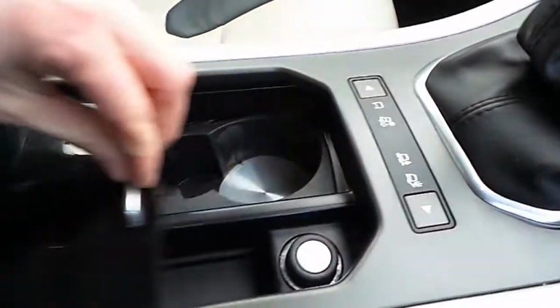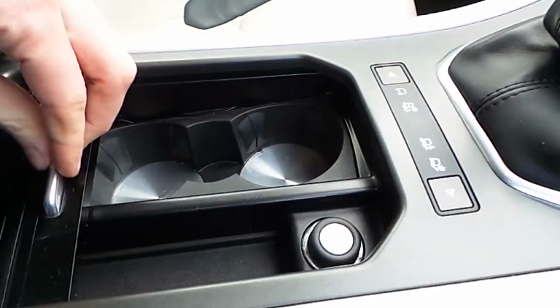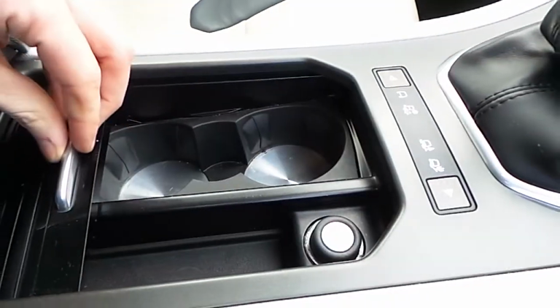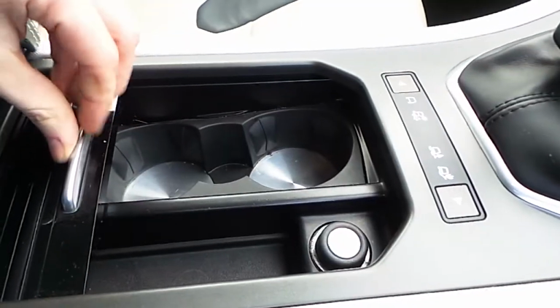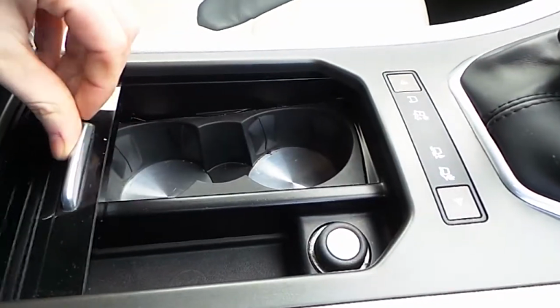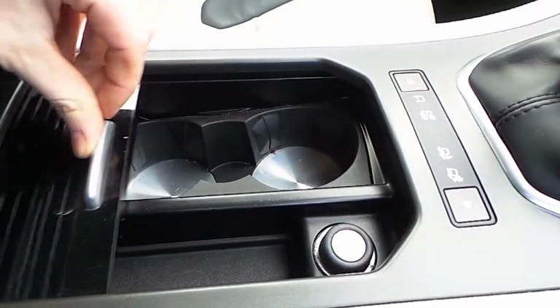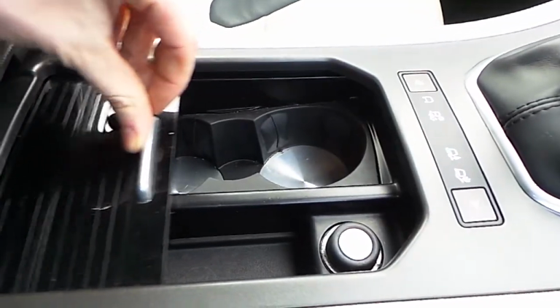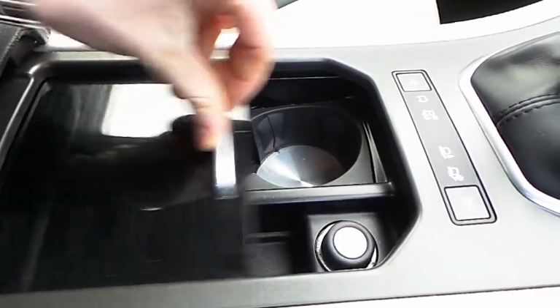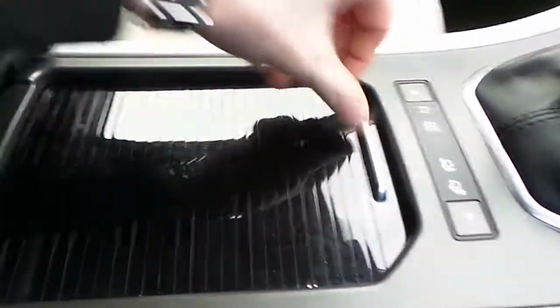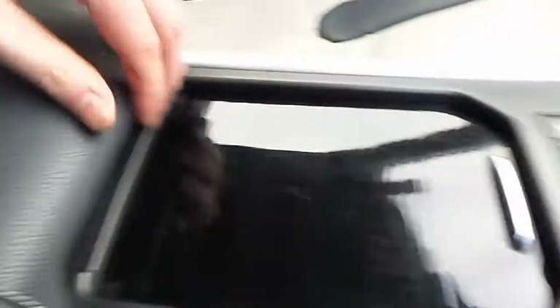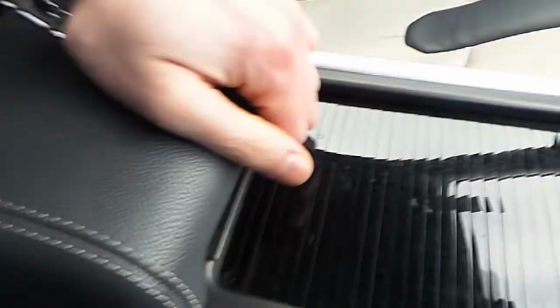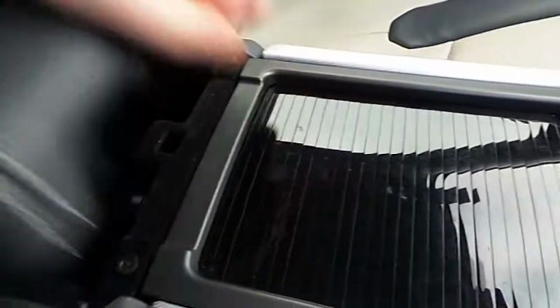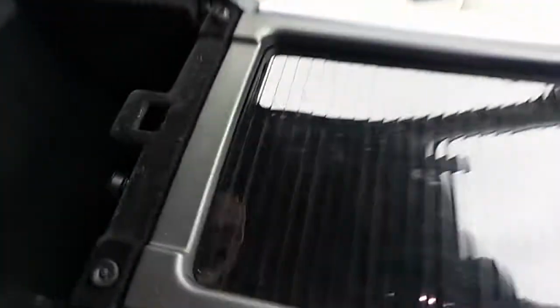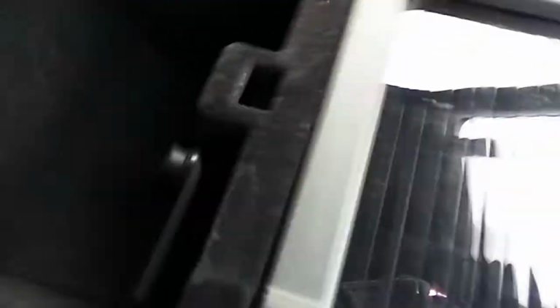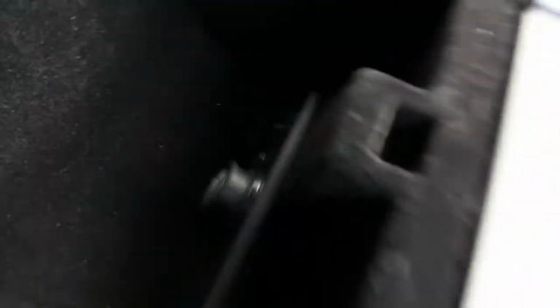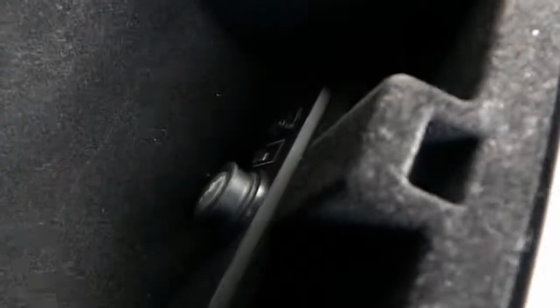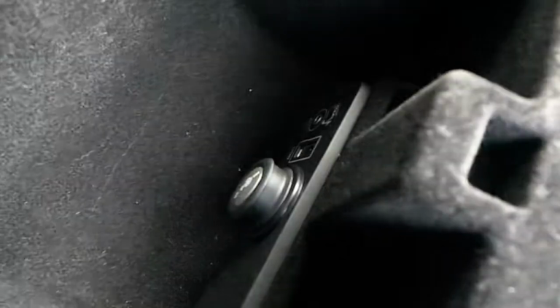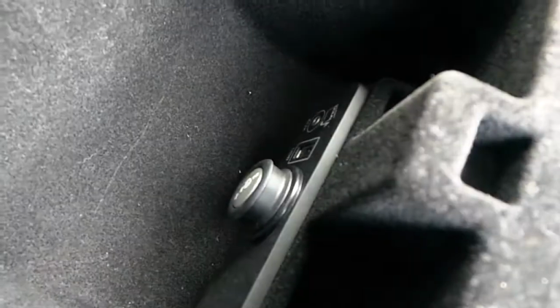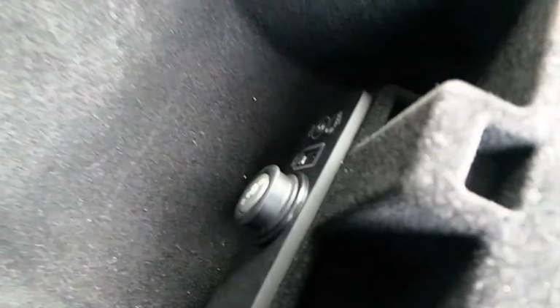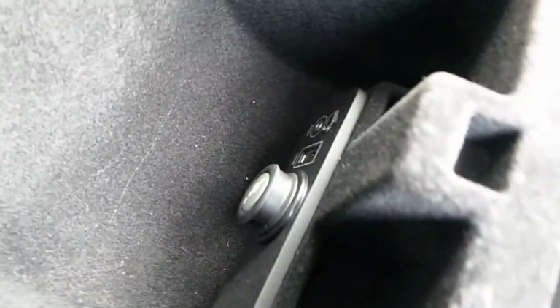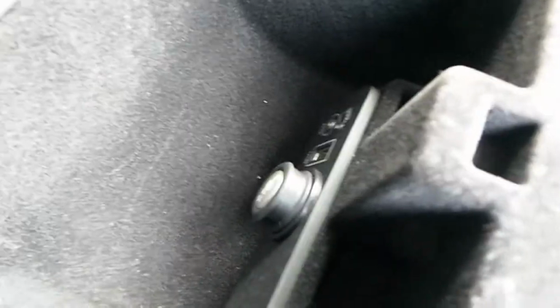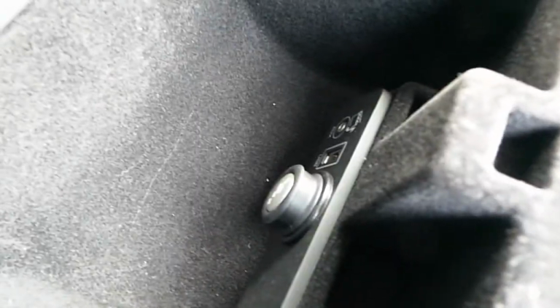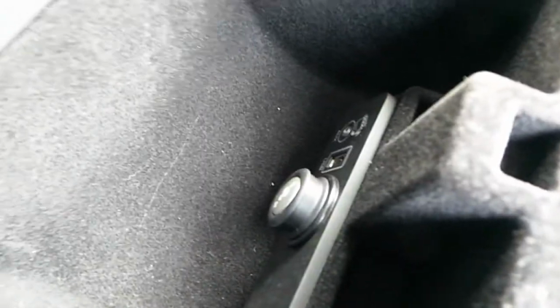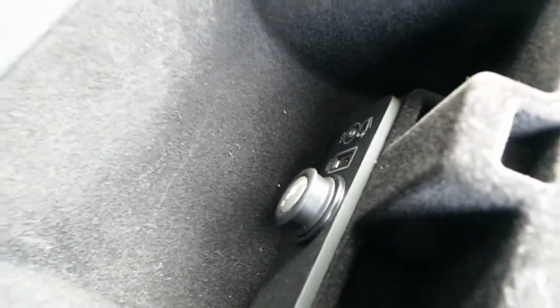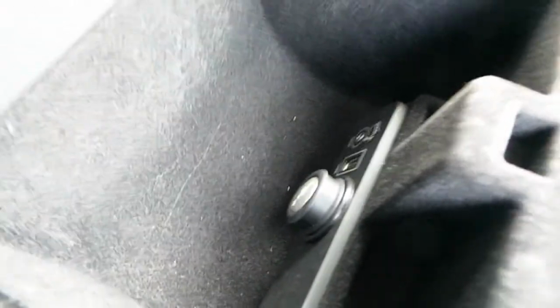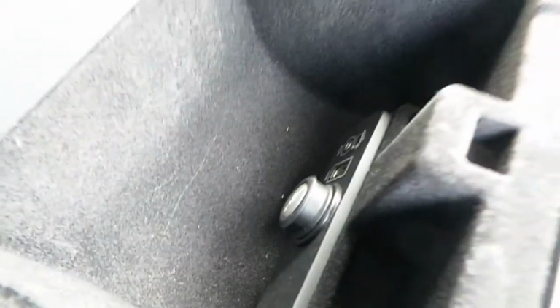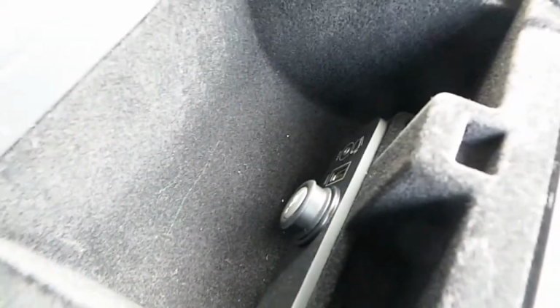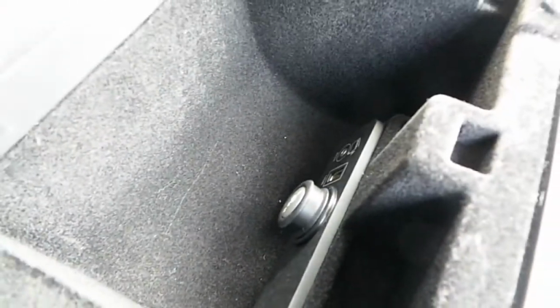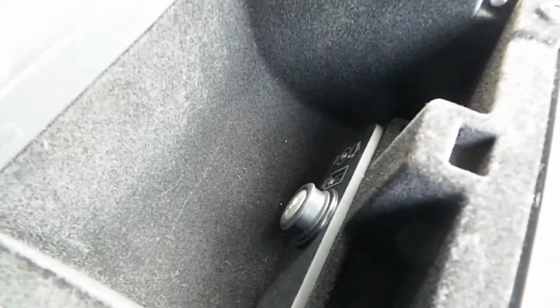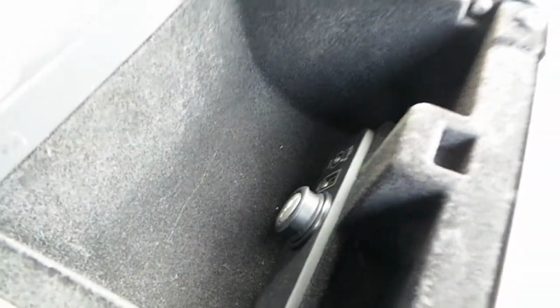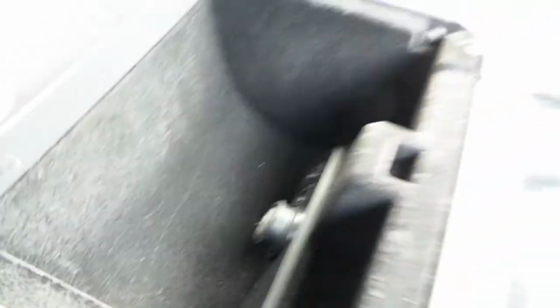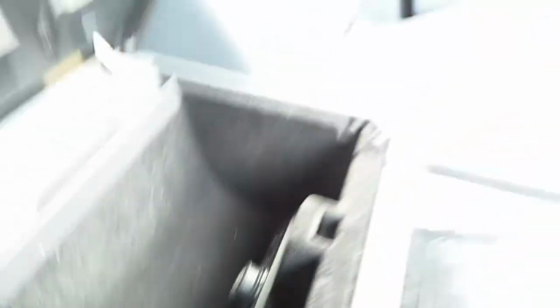We have twin cup holders and a small storage area. In the centre armrest we have an aux input, a USB input, and also a 12V charging point.